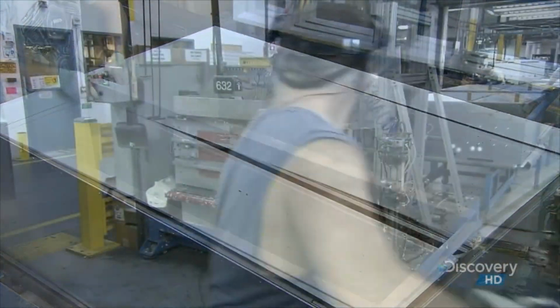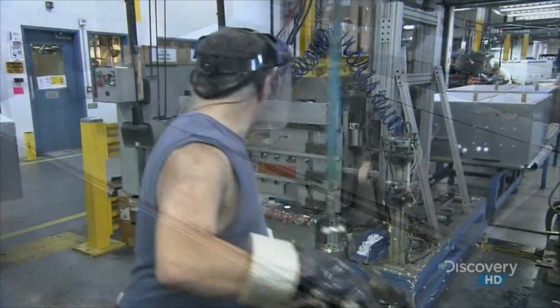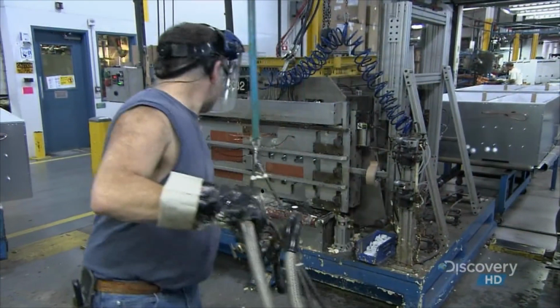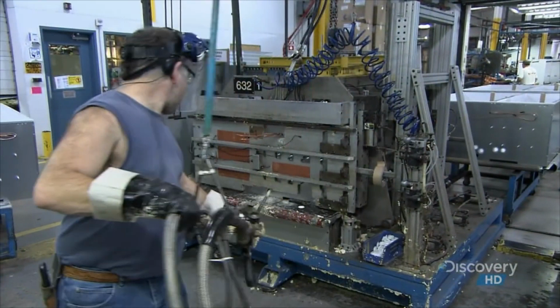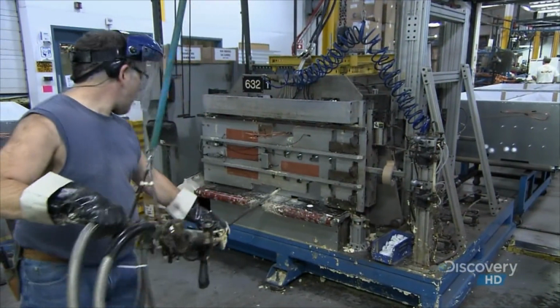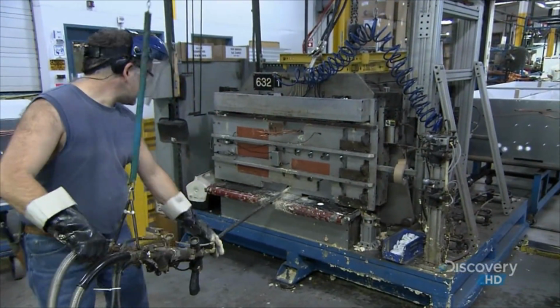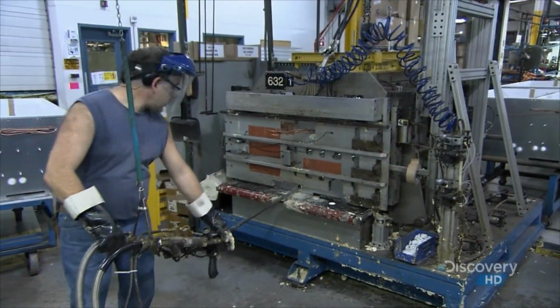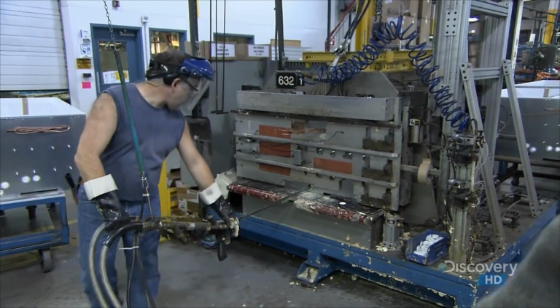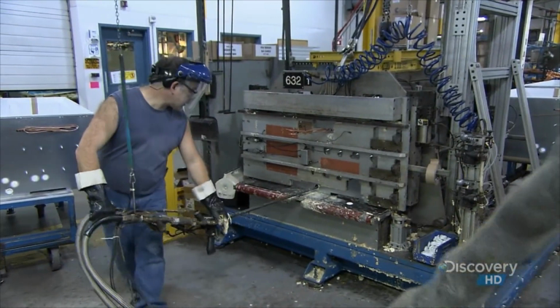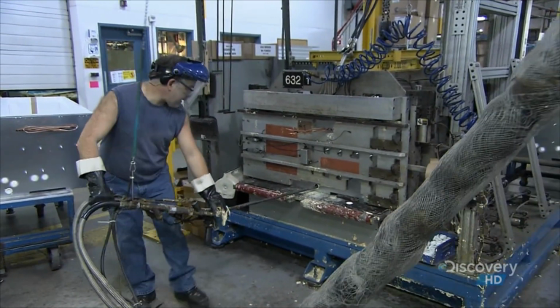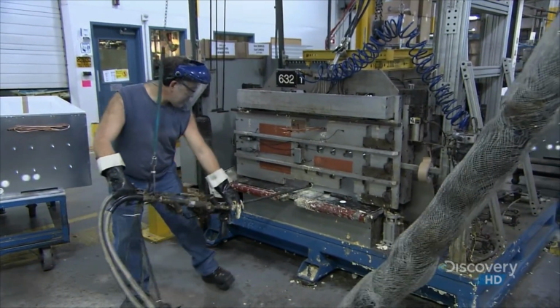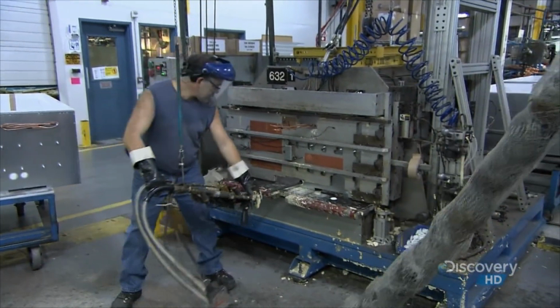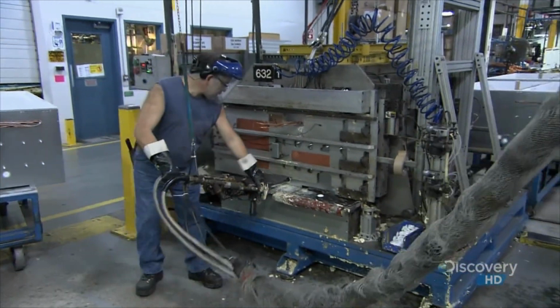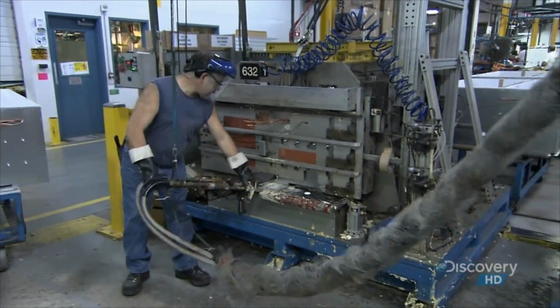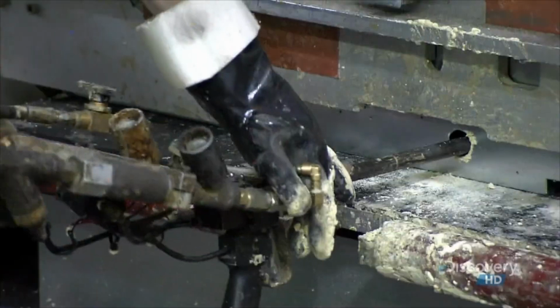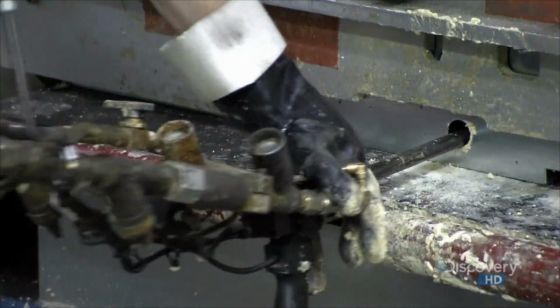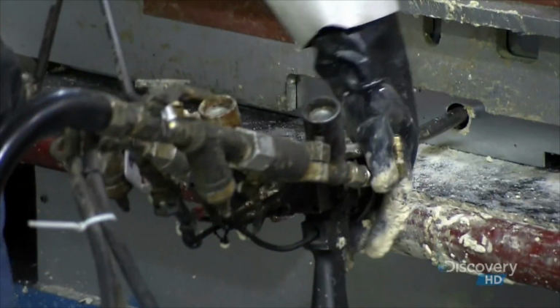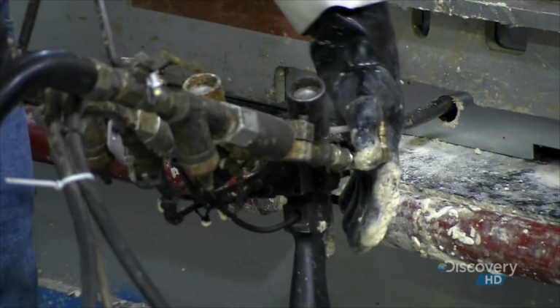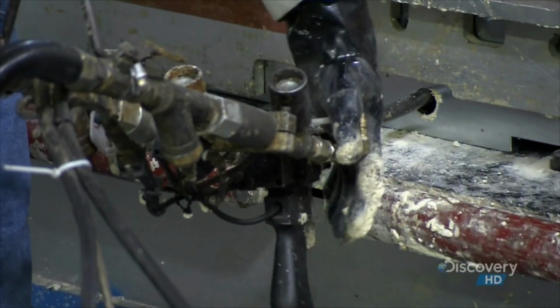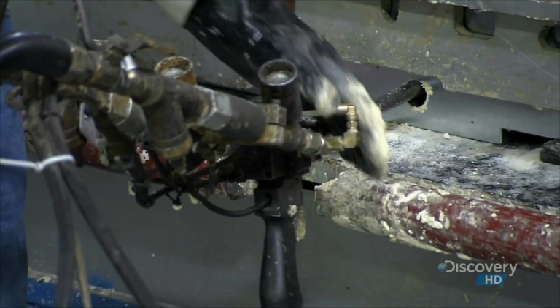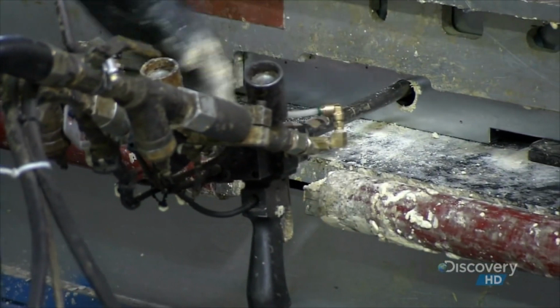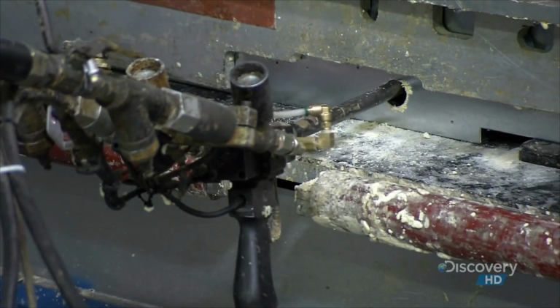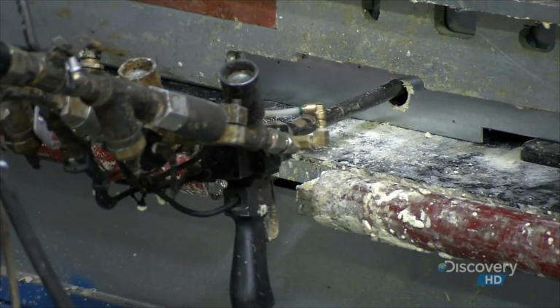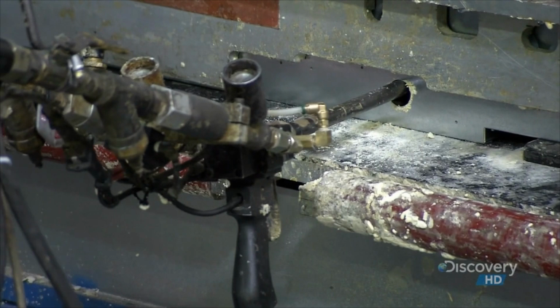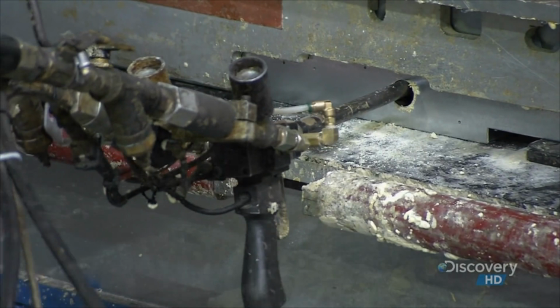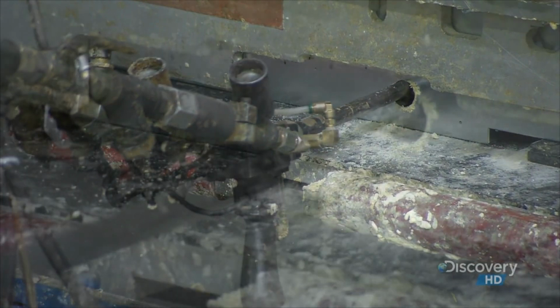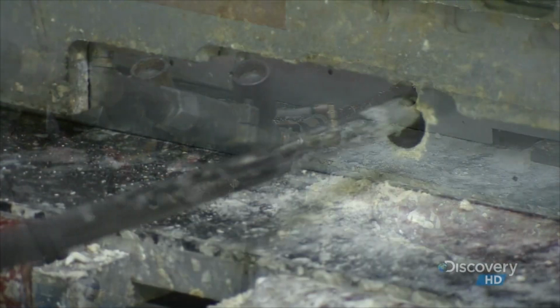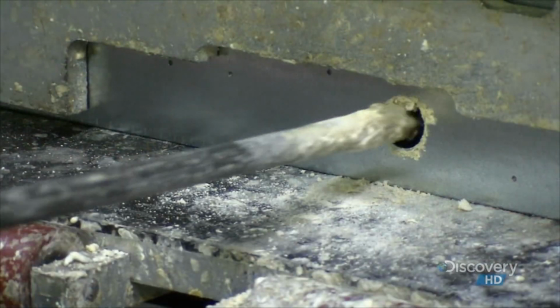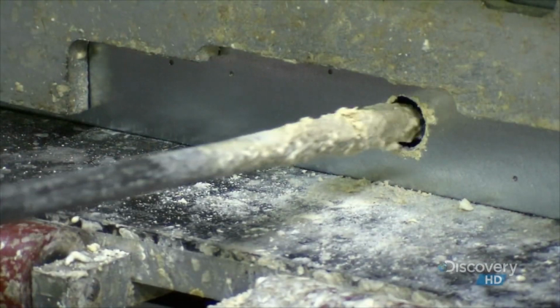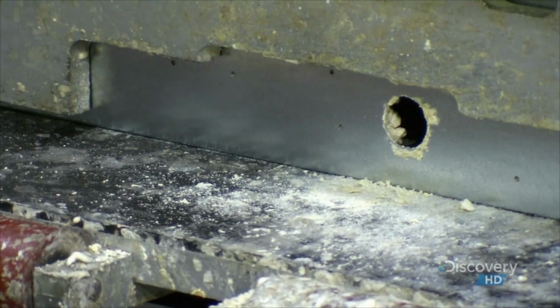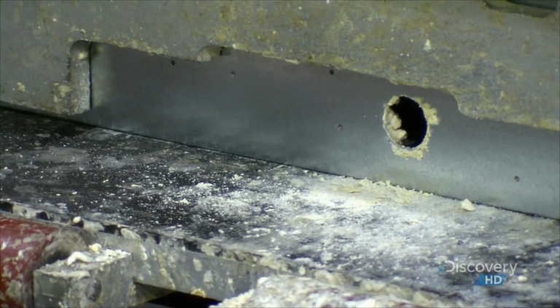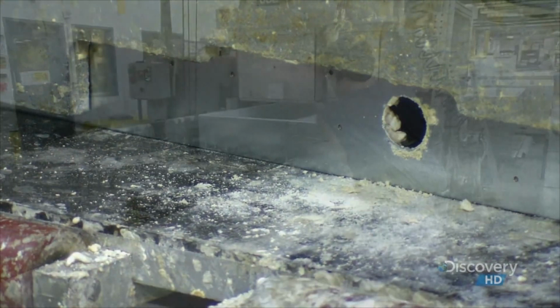They inject foam into the cavity between the interior and exterior shells. This foam not only insulates the refrigerator but gives it structural rigidity as well.